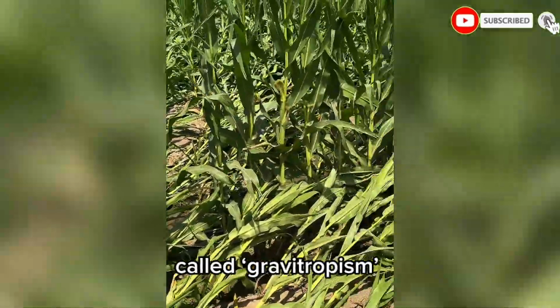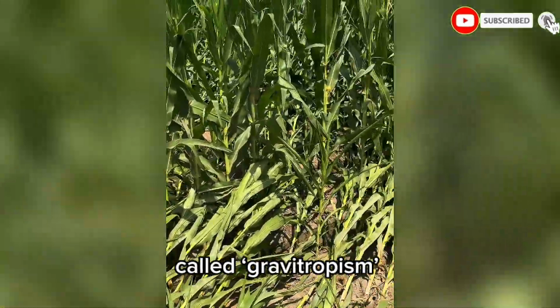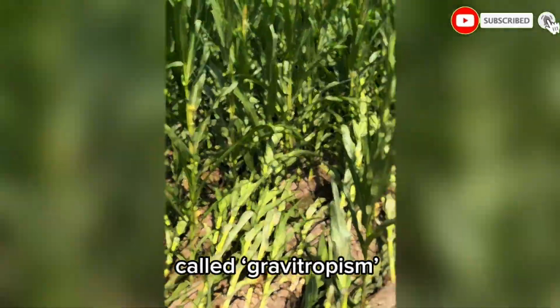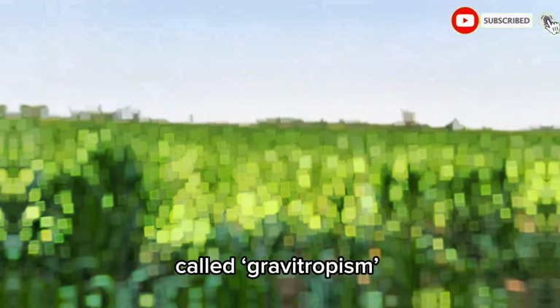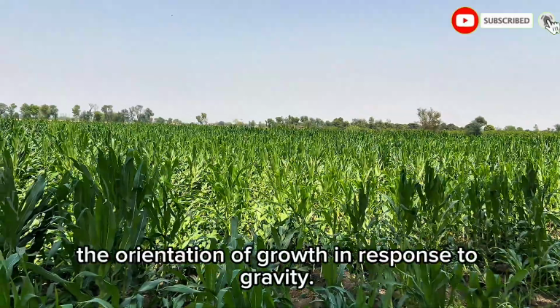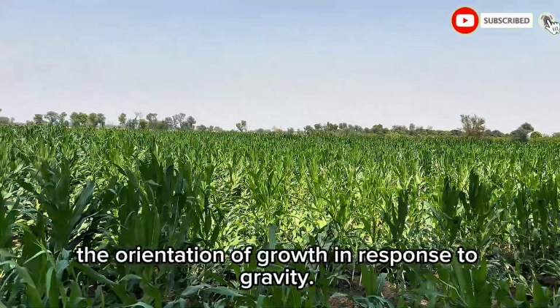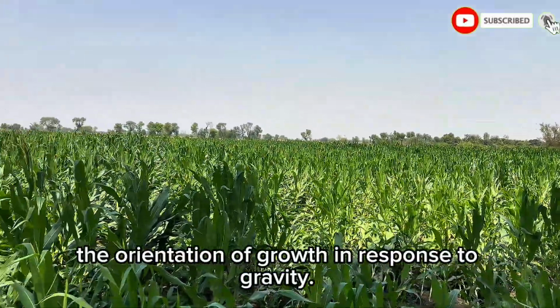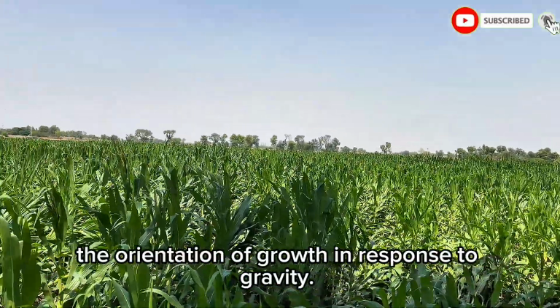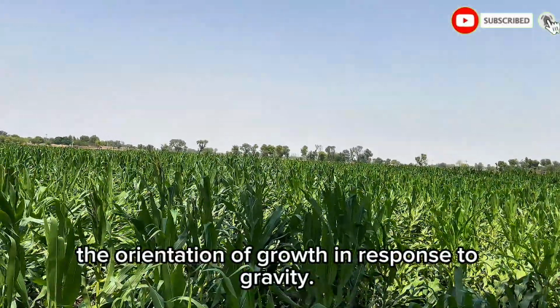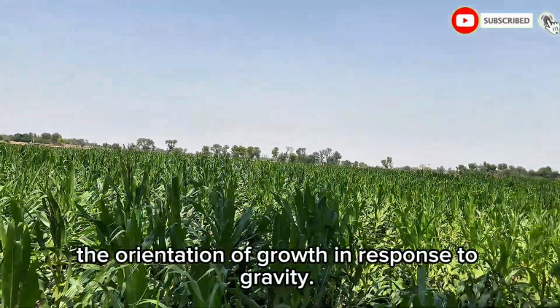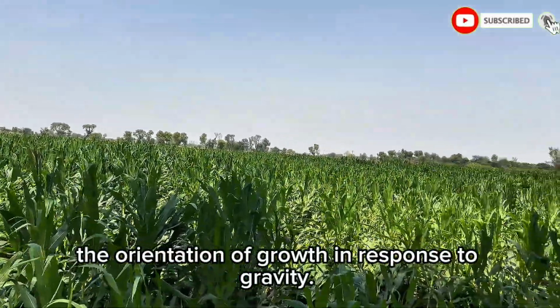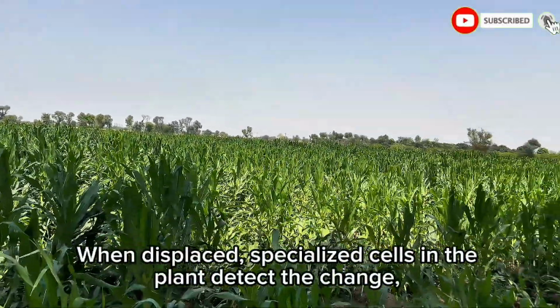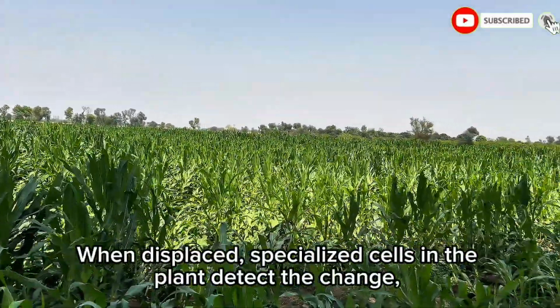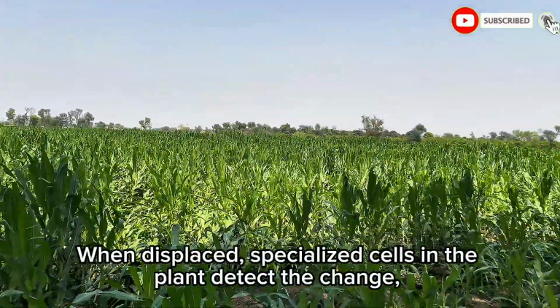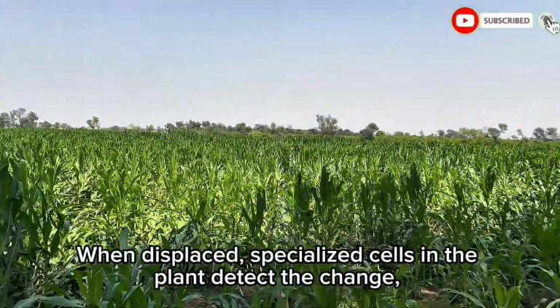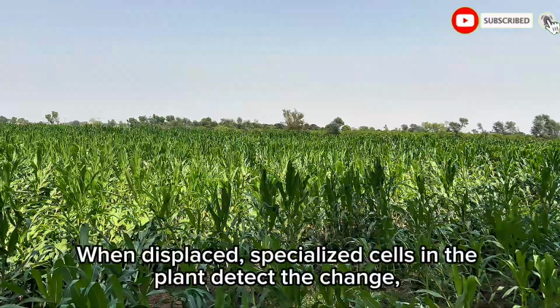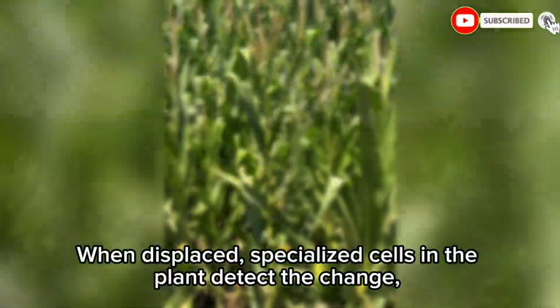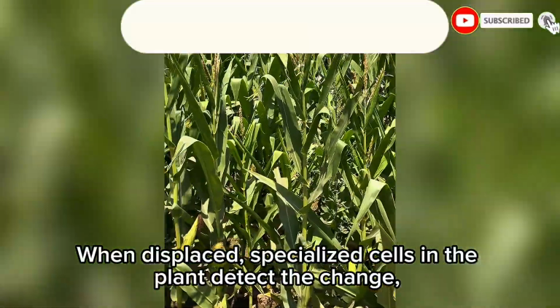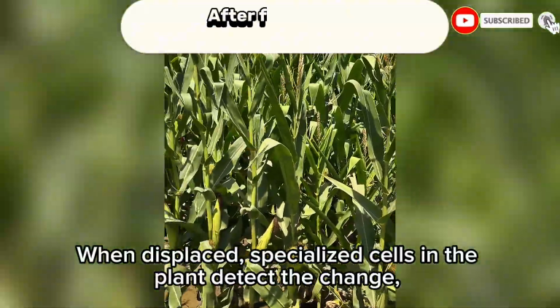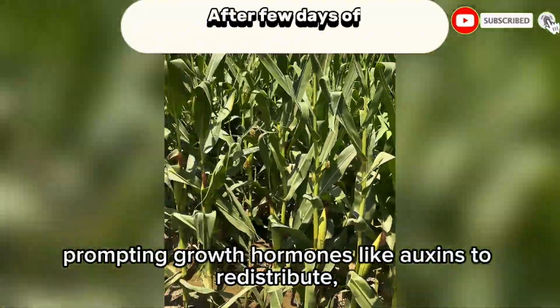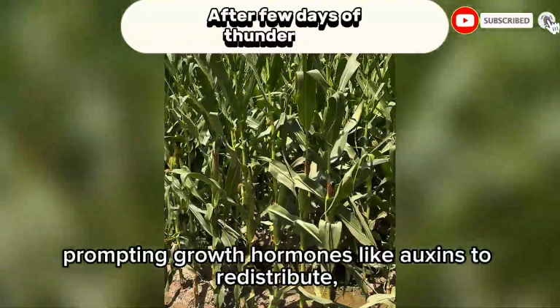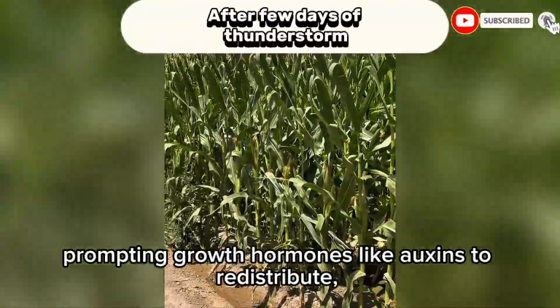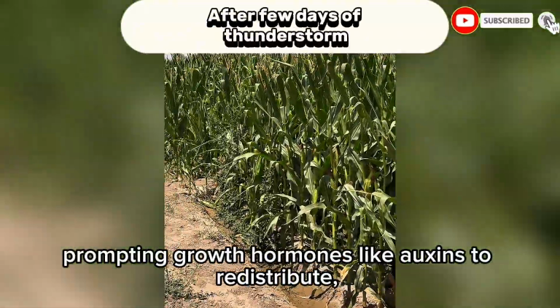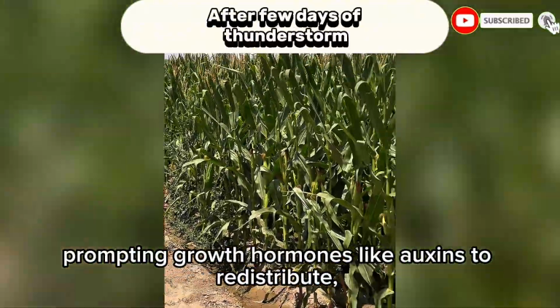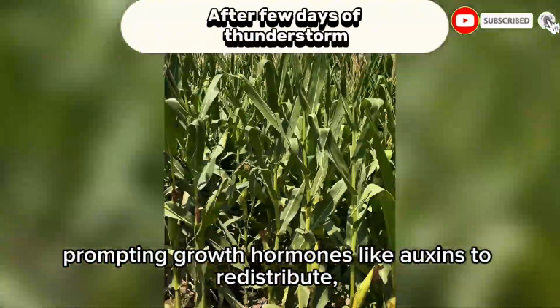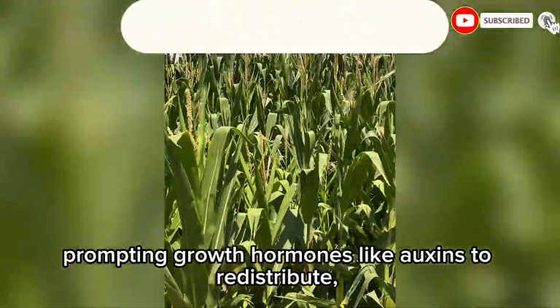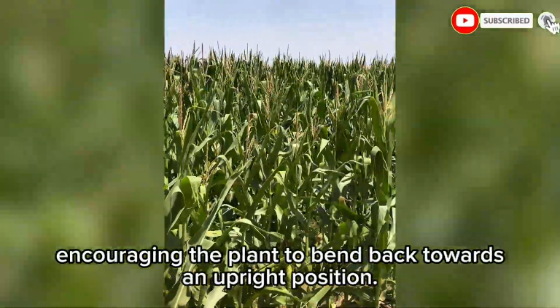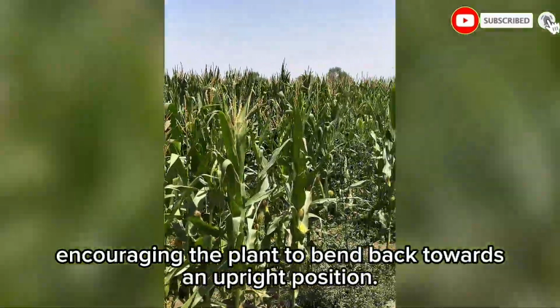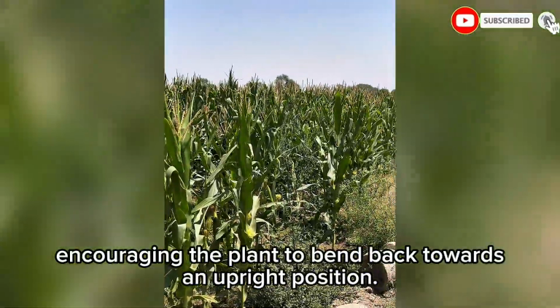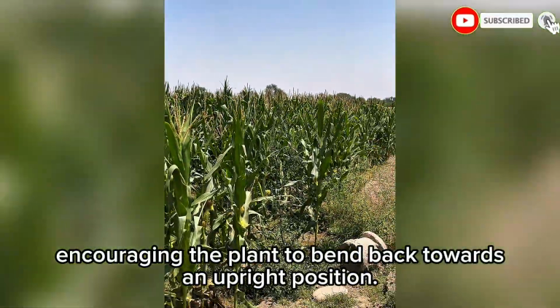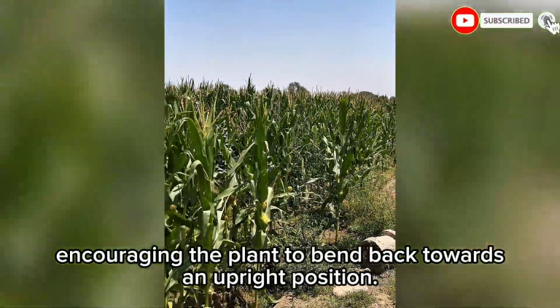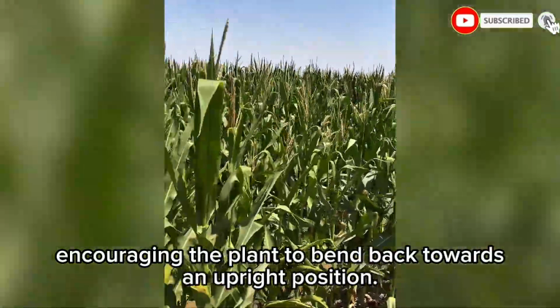Maize plants possess a remarkable ability called gravitropism — the orientation of growth in response to gravity. When displaced, specialized cells in the plant detect the change, prompting growth hormones like auxins to redistribute, encouraging the plant to bend back towards an upright position.